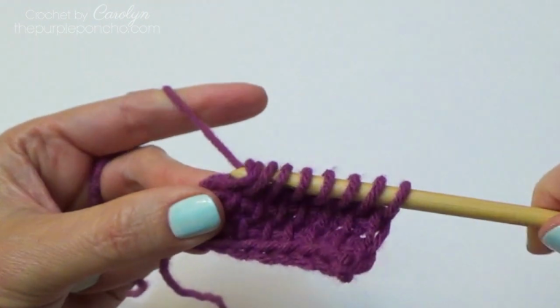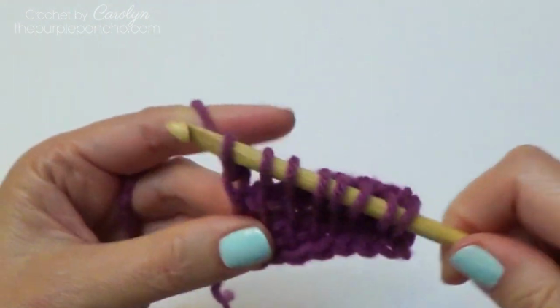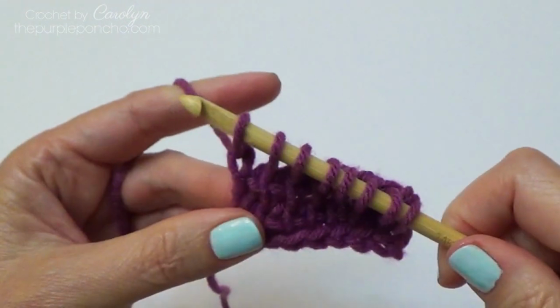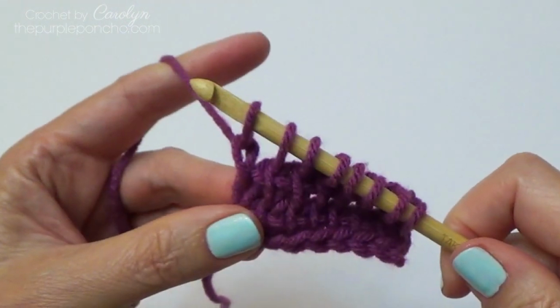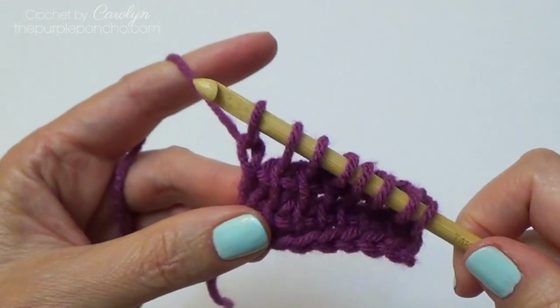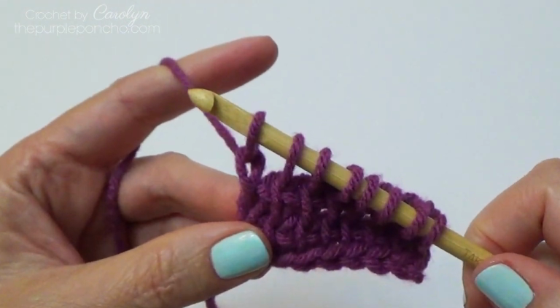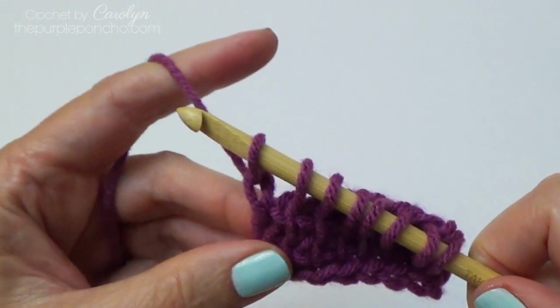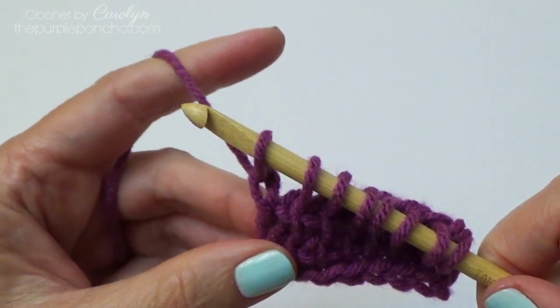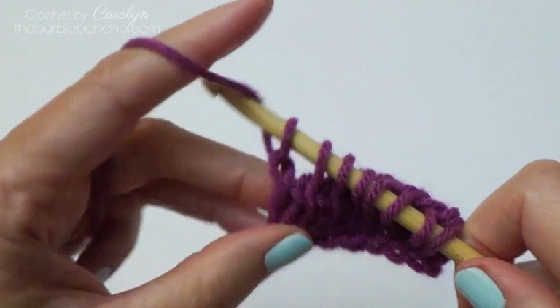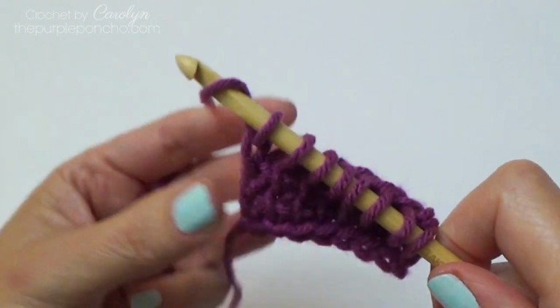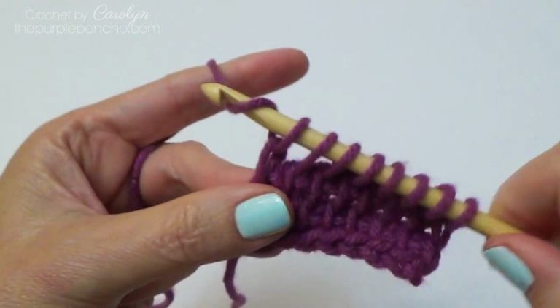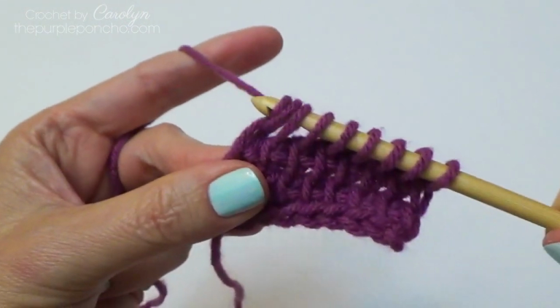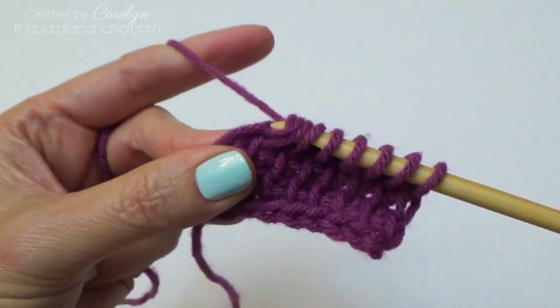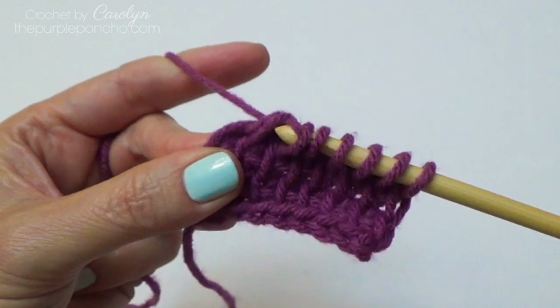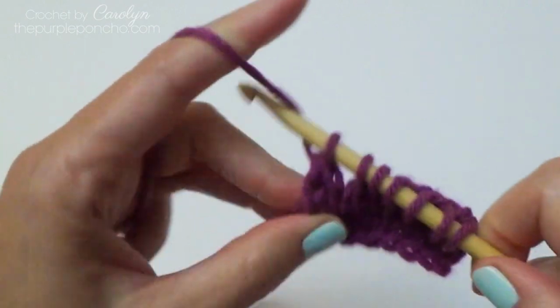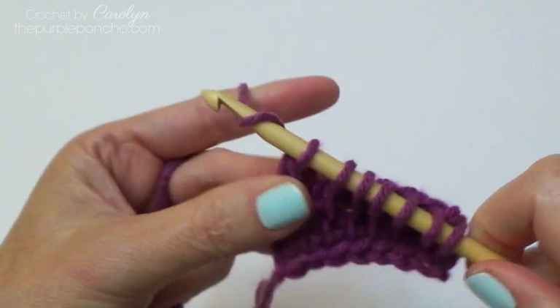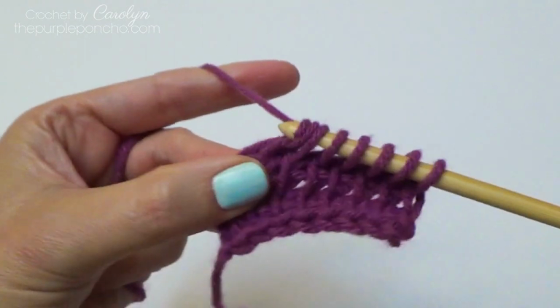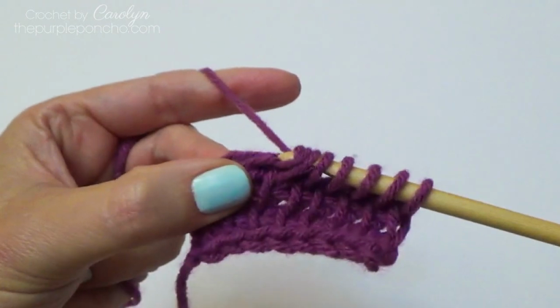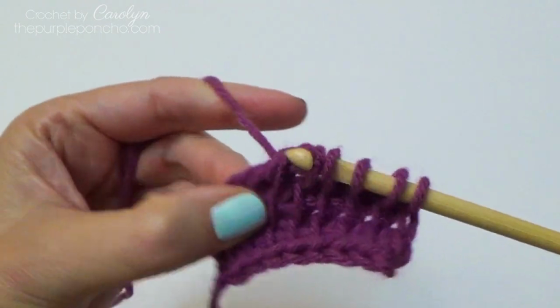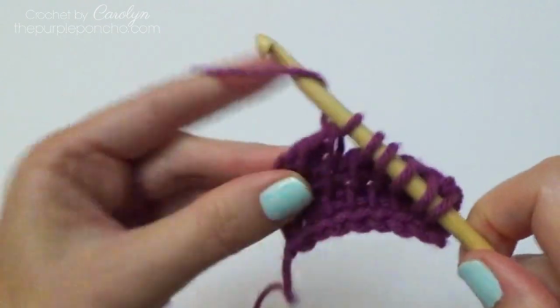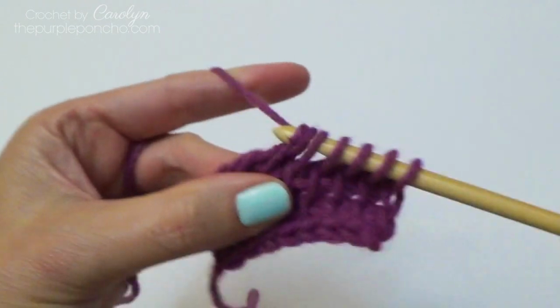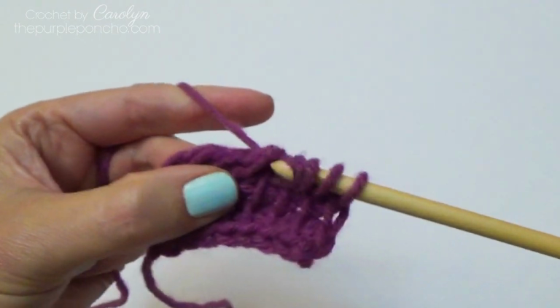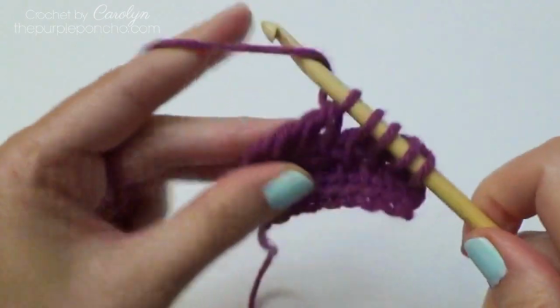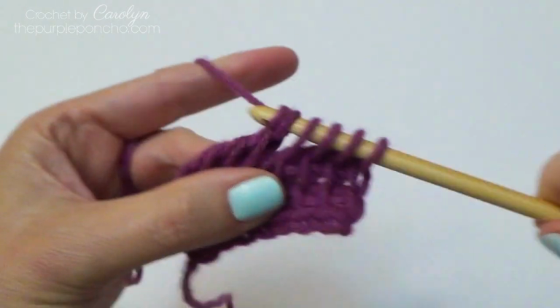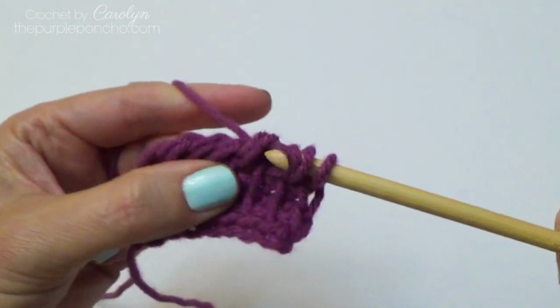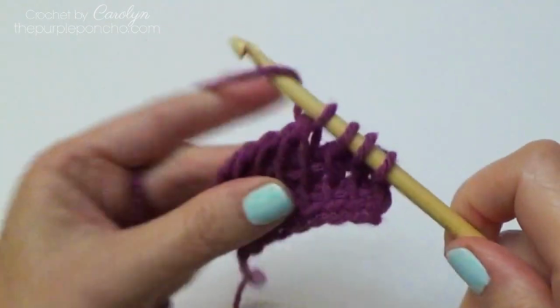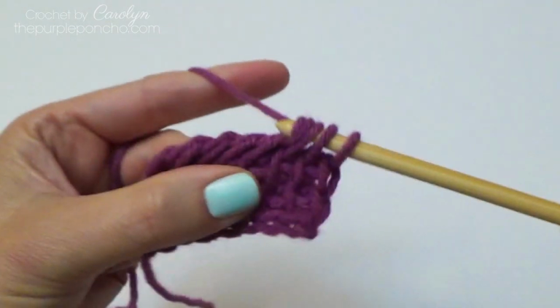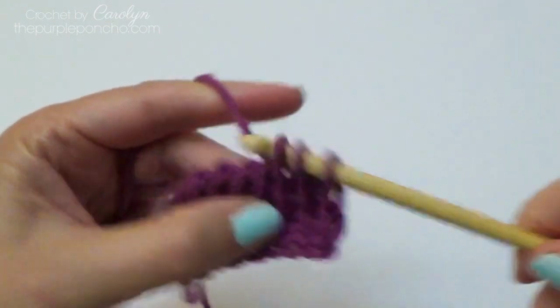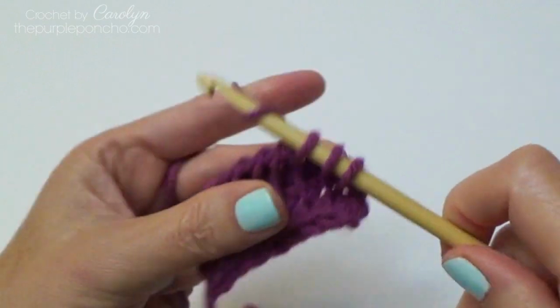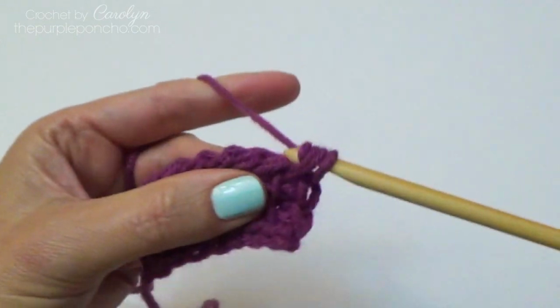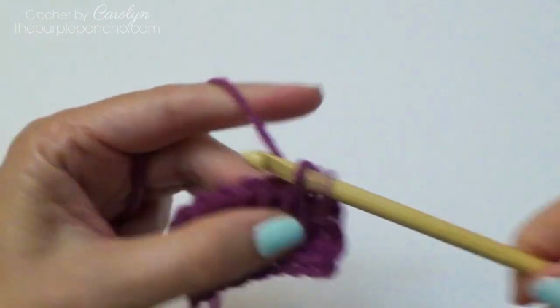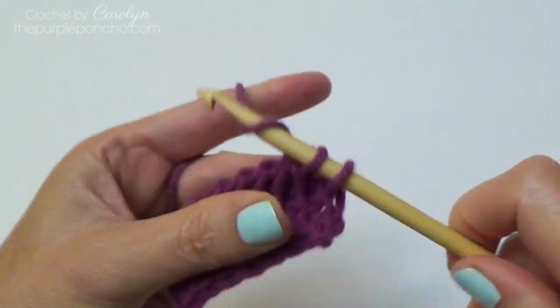Return: yarn over, pull through one, makes a chain, and yarn over, pull through two. So that's a normal, standard return pass.